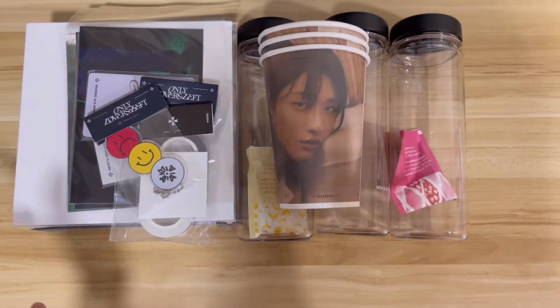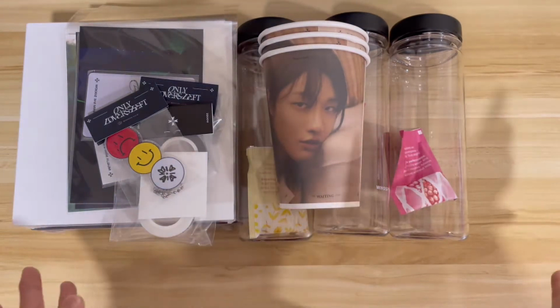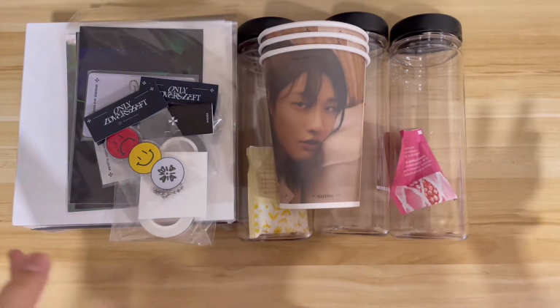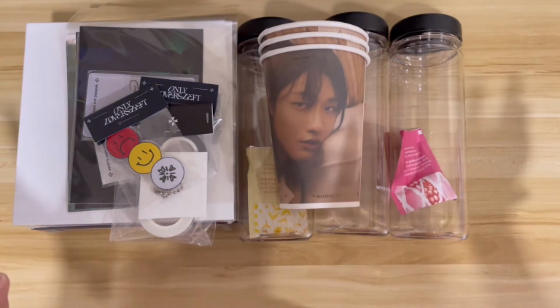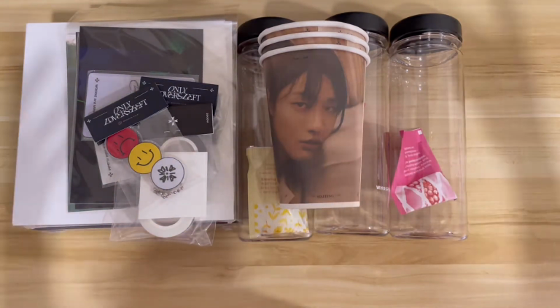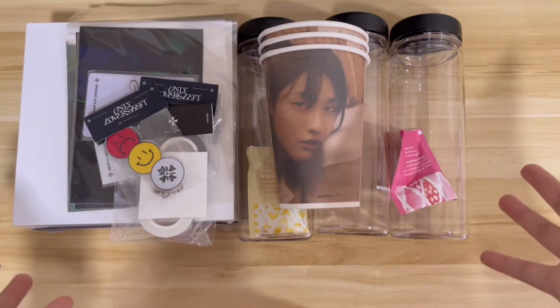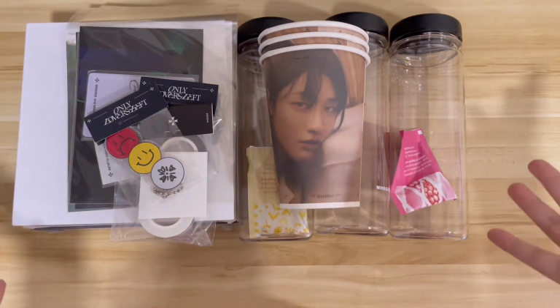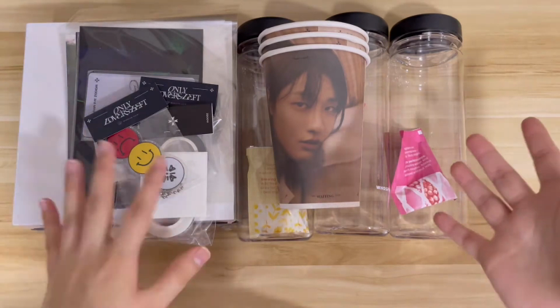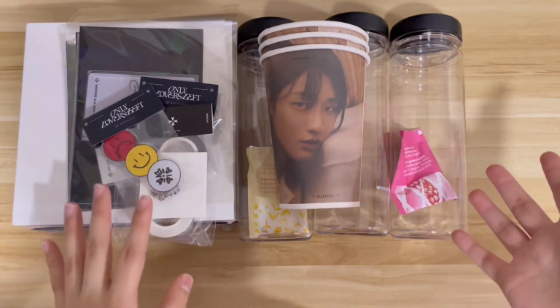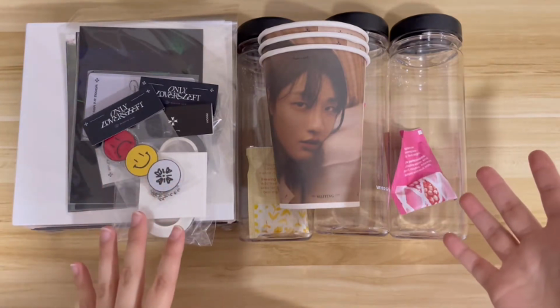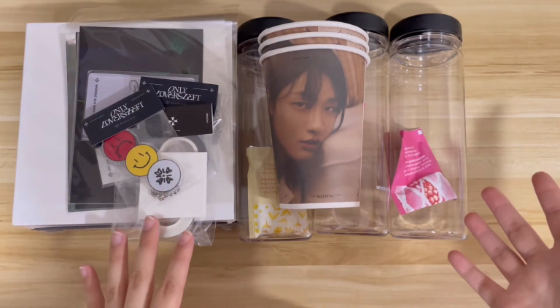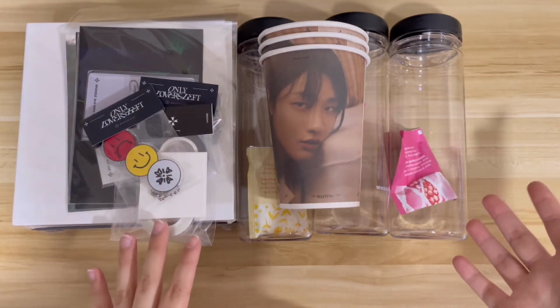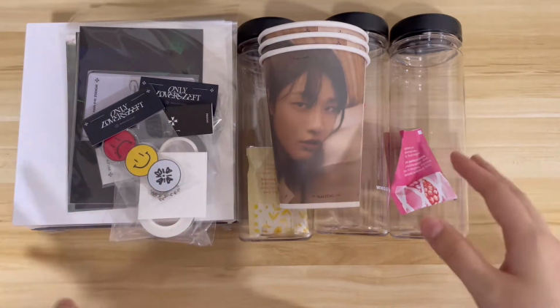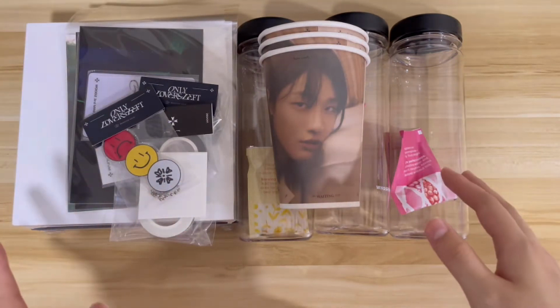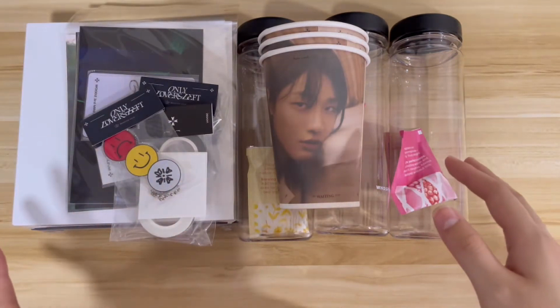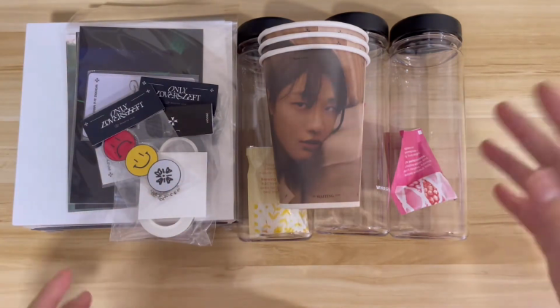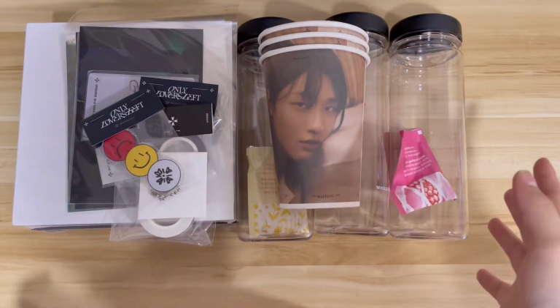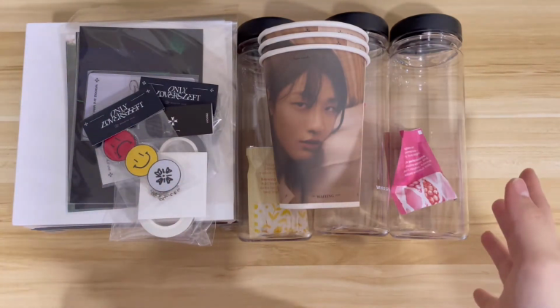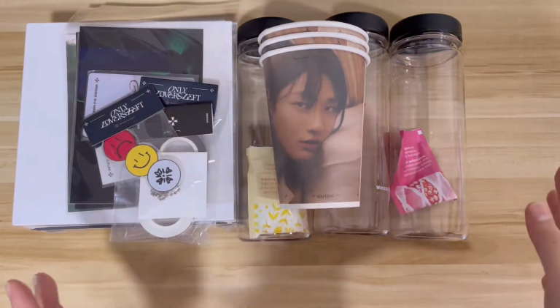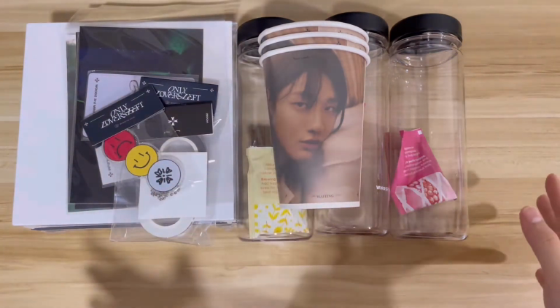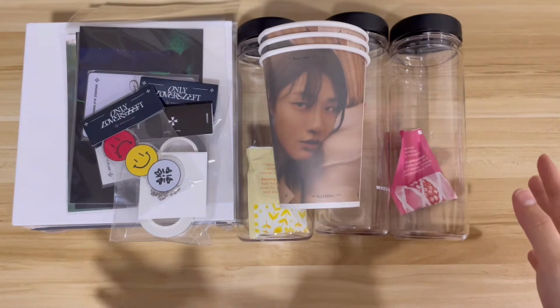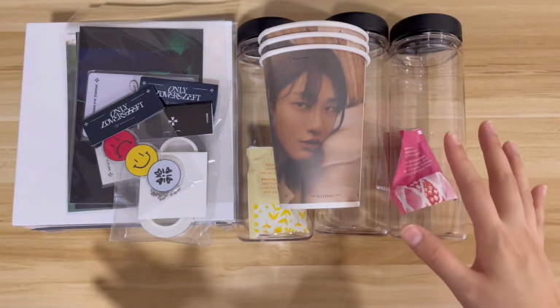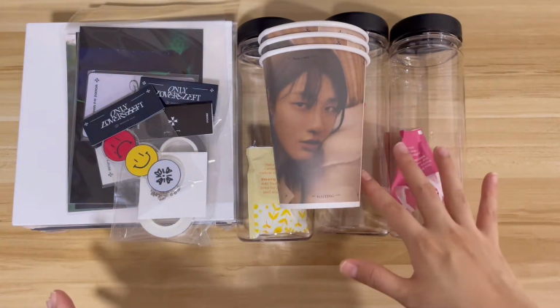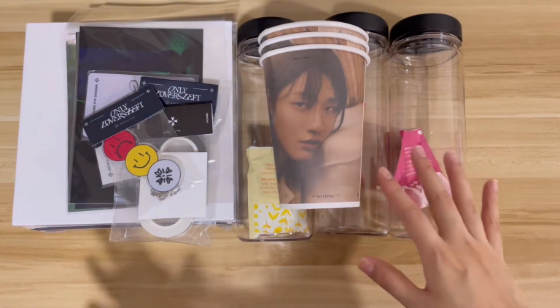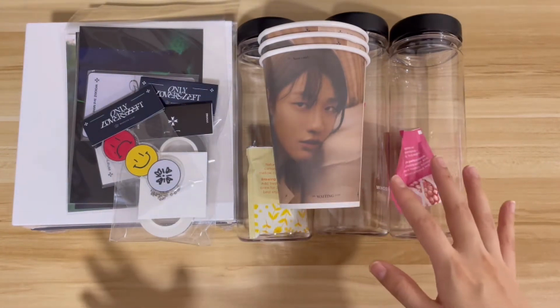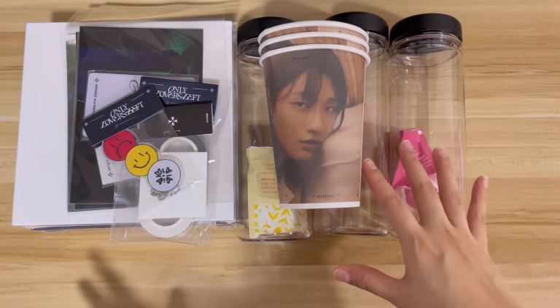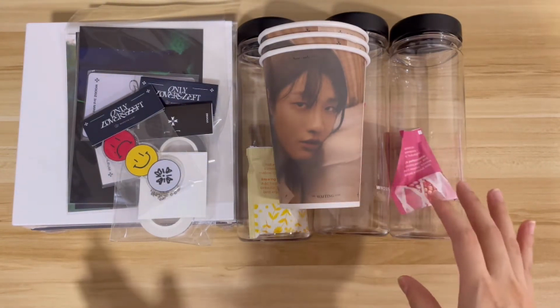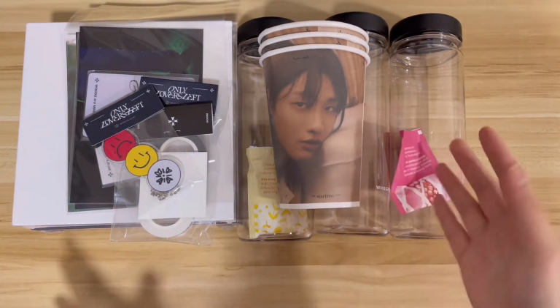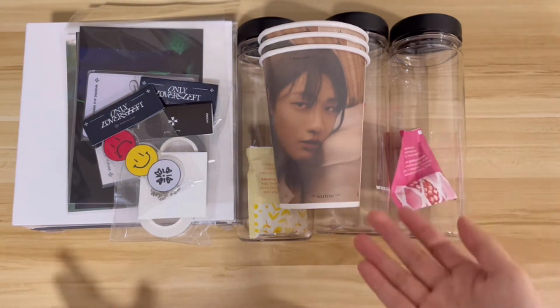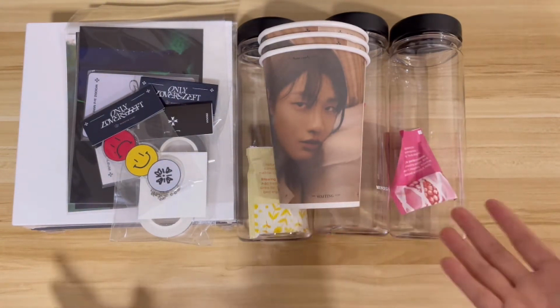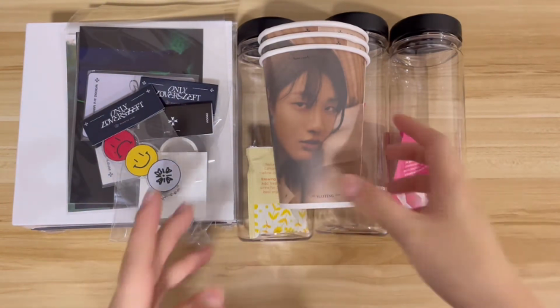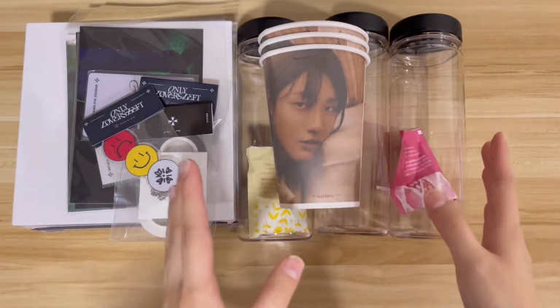Here are the items out of the box. I didn't buy a lot of stuff actually, just quite a few items that were listed on the online store. Let me start going through what I got. First, let's start with these bottles over here — they're probably the most eye-catching because there are three of them.